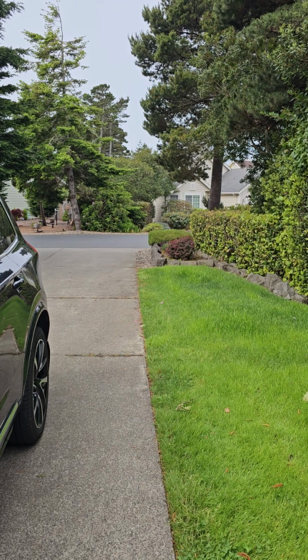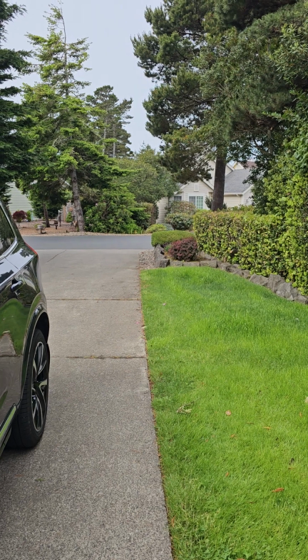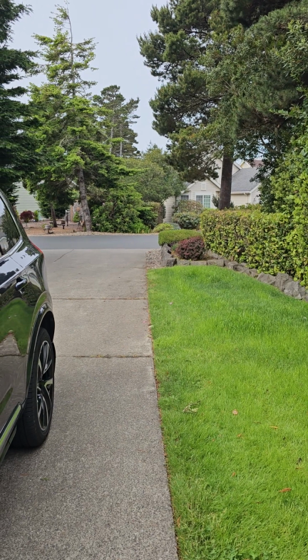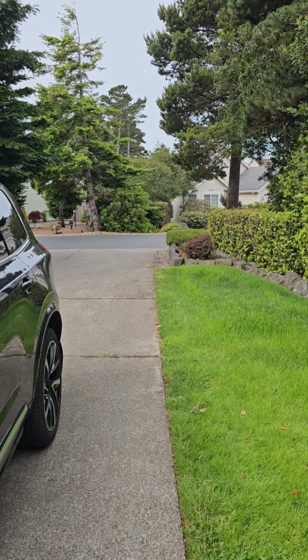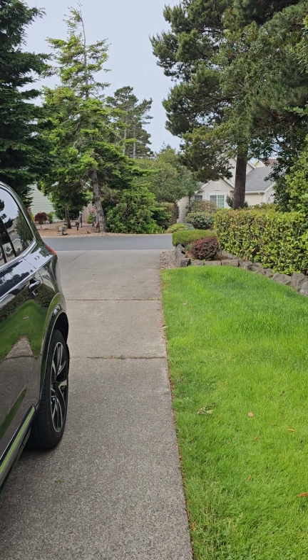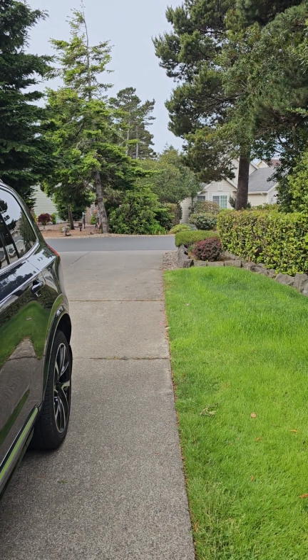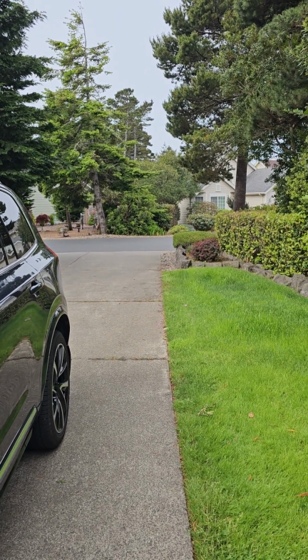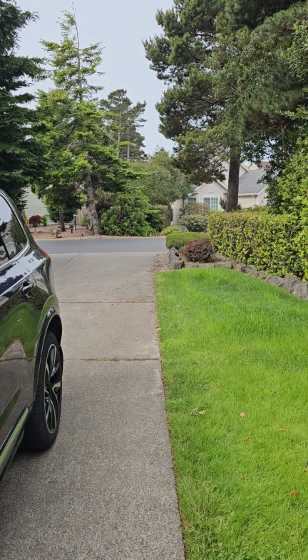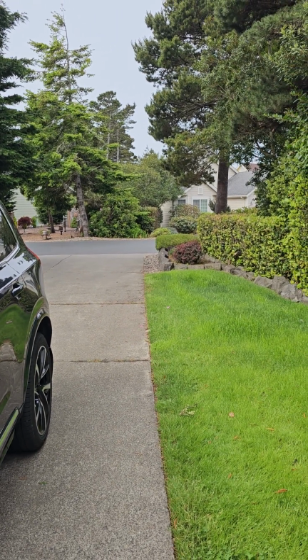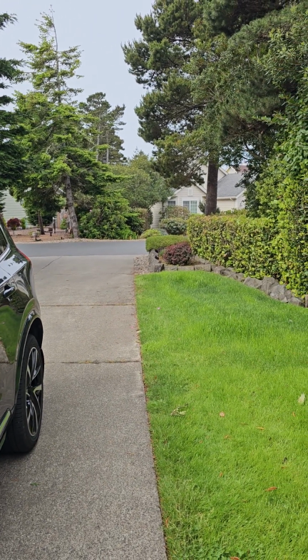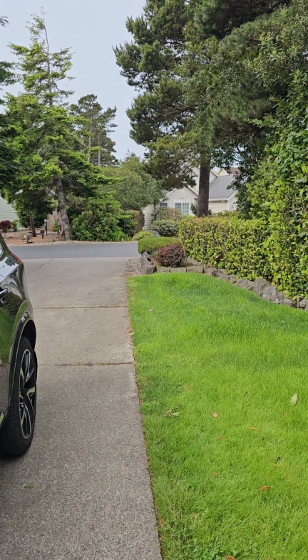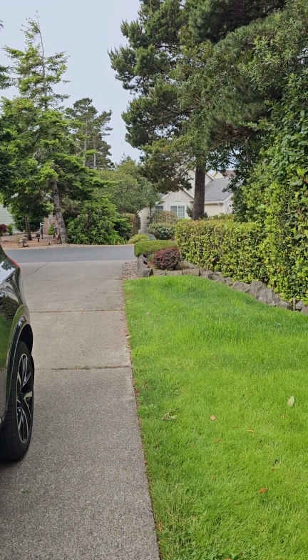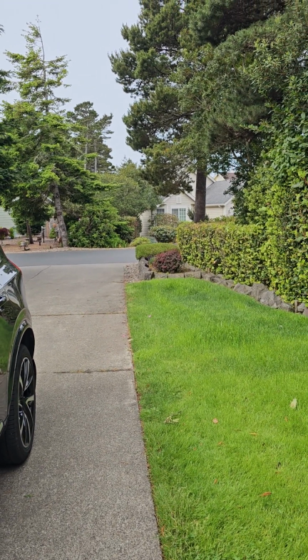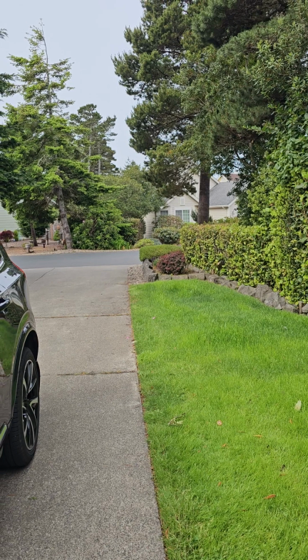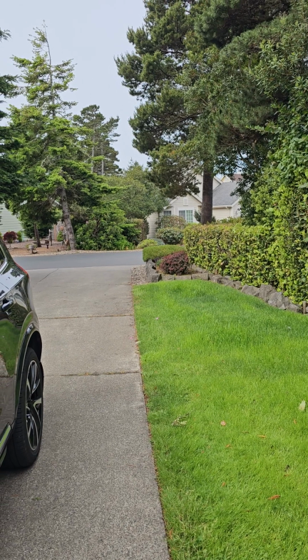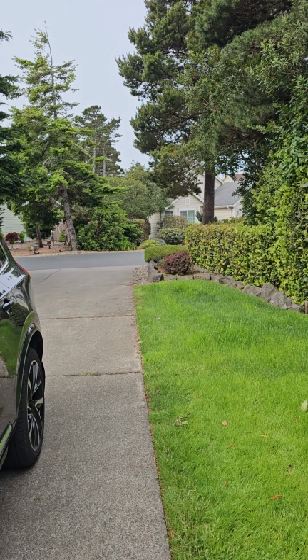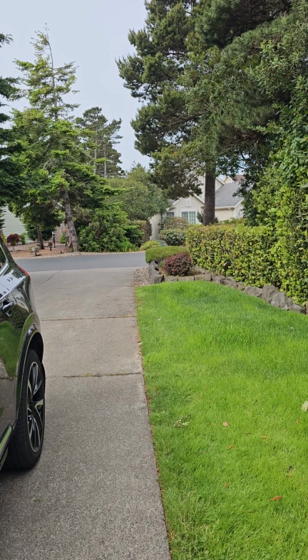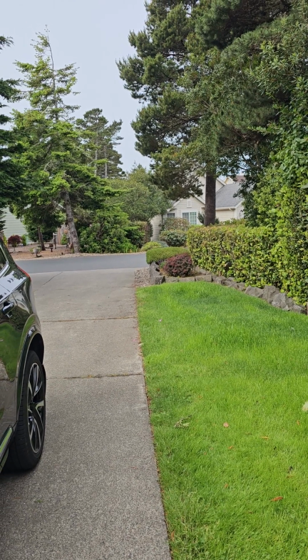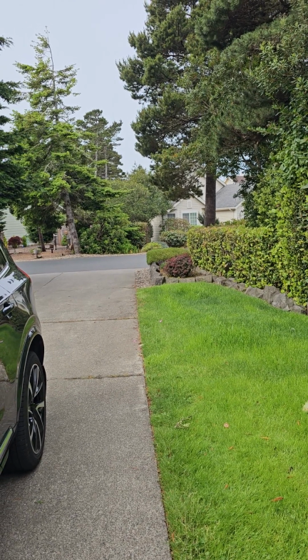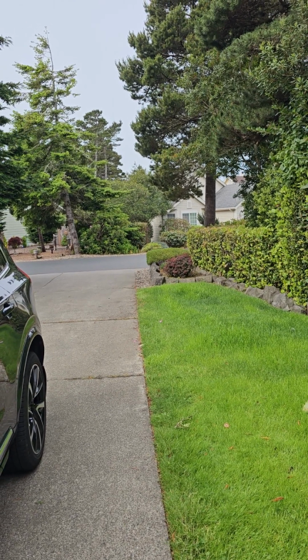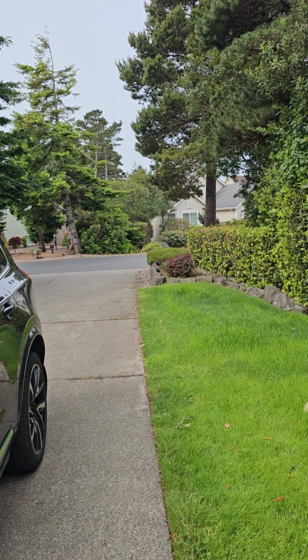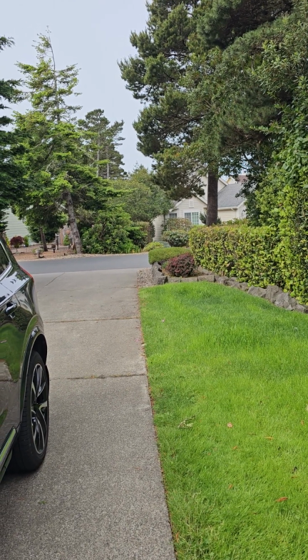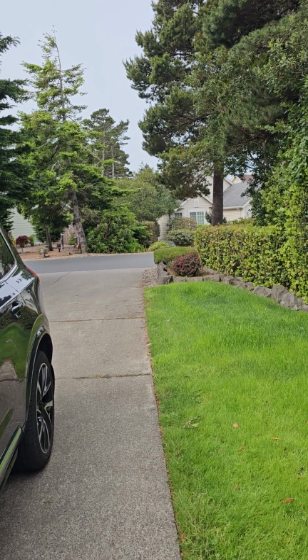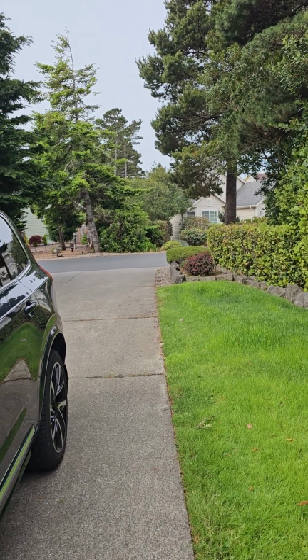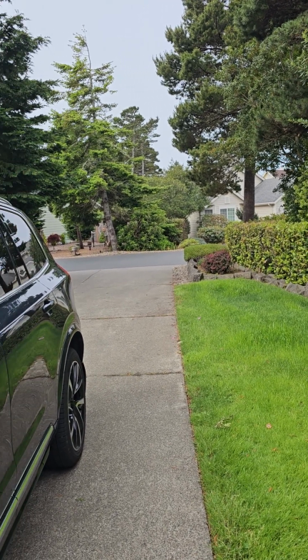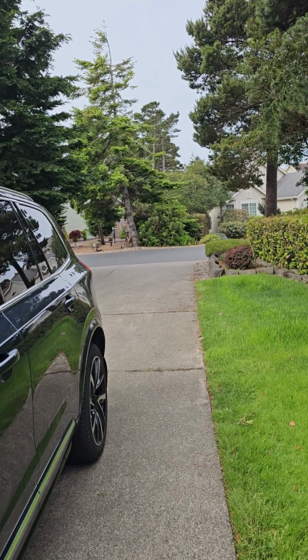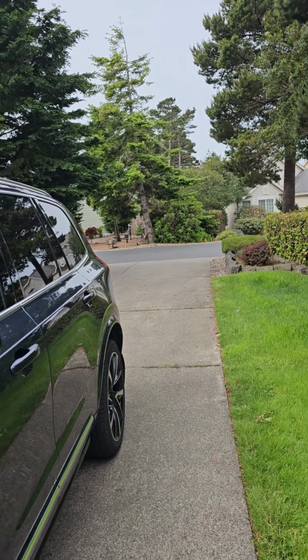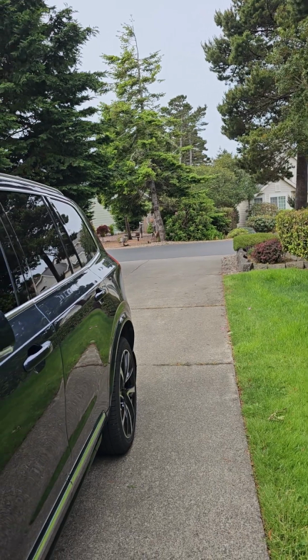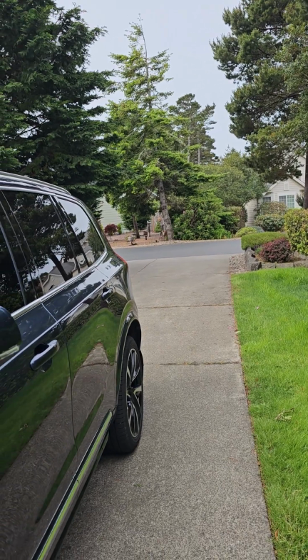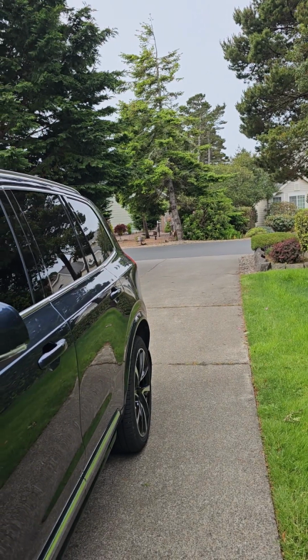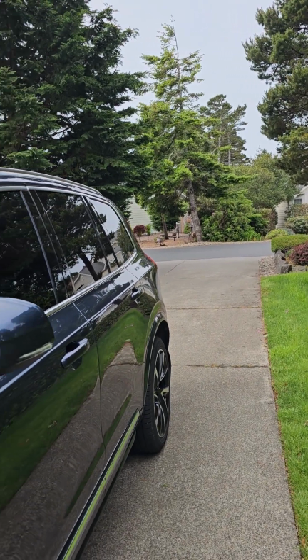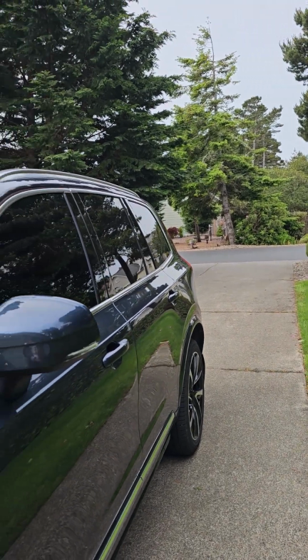So I'm out front of 8 Mariner's Lane, 3 bedroom, 2 bath, 1,977 square feet on the market for $5.49. It's been on the market for 6 days — I printed this yesterday.